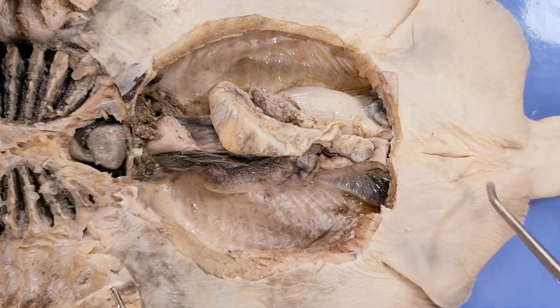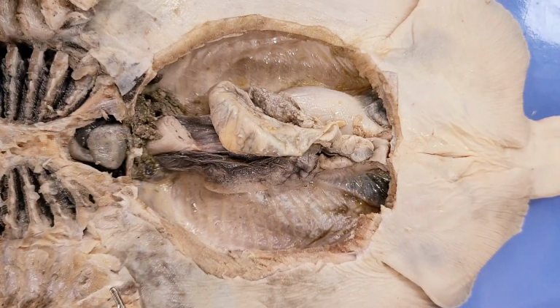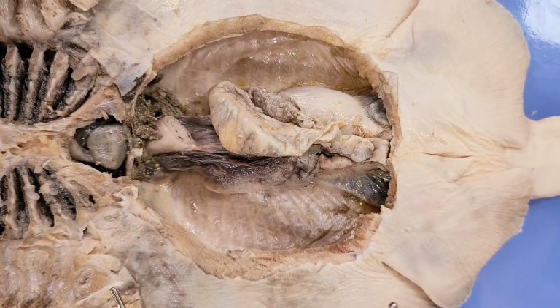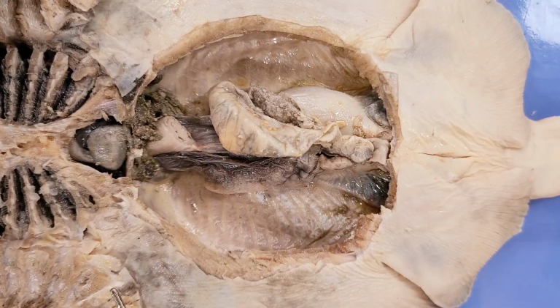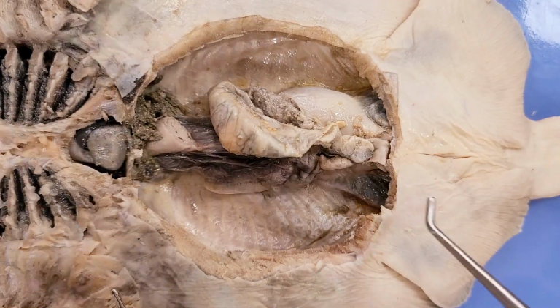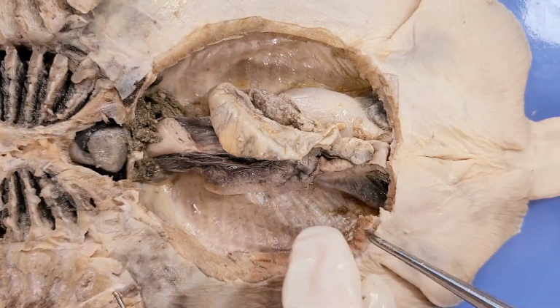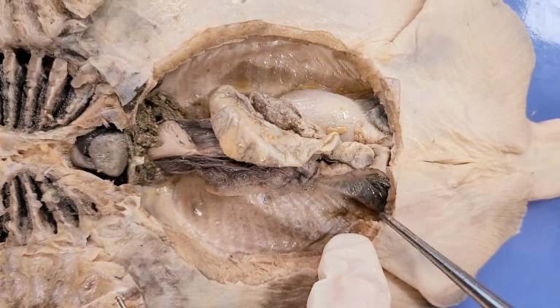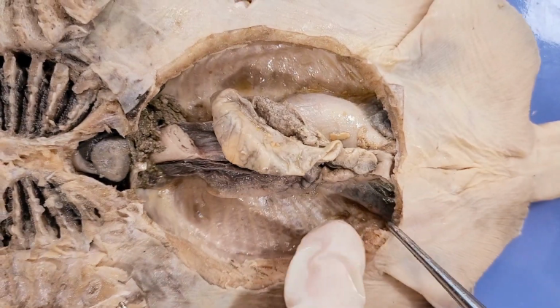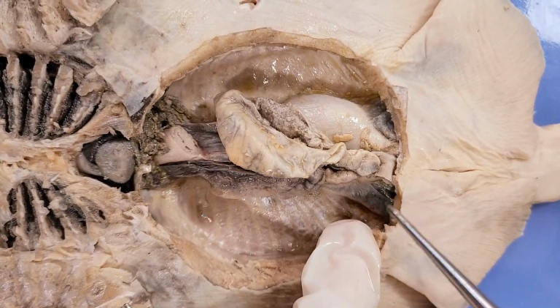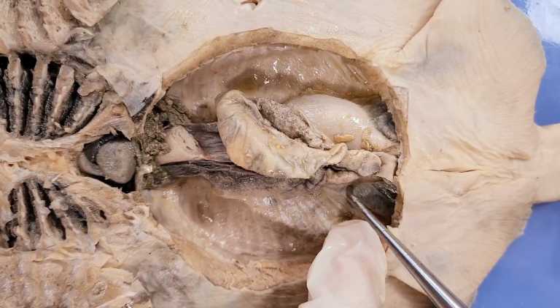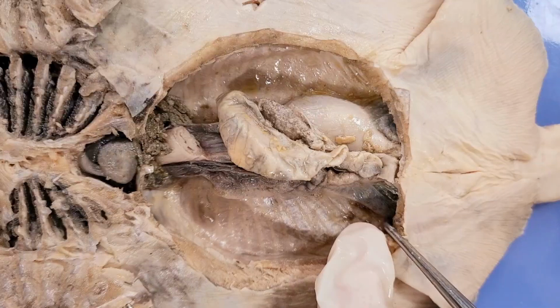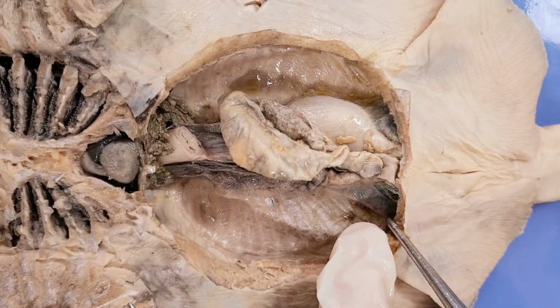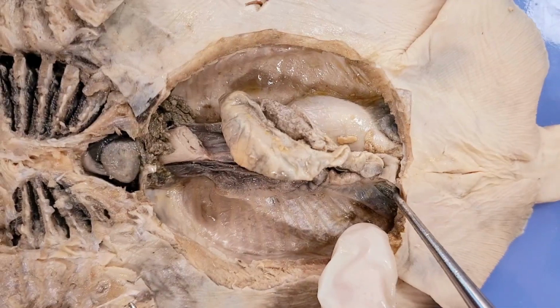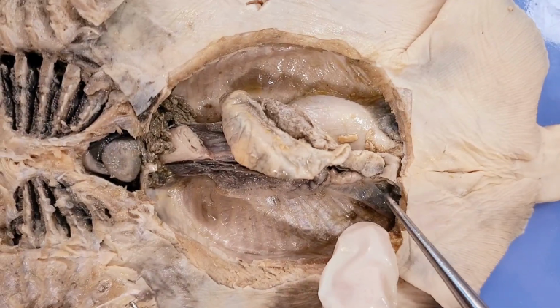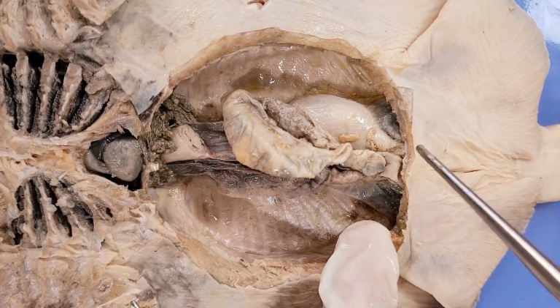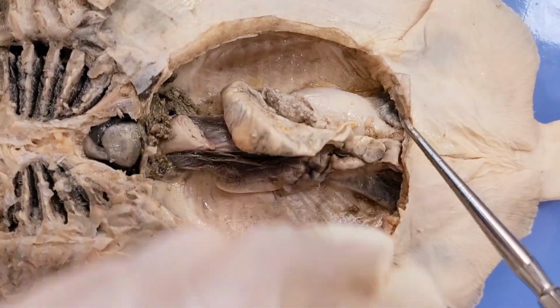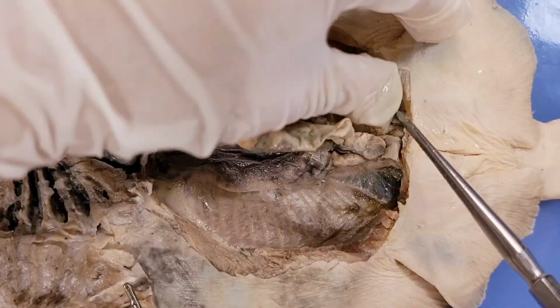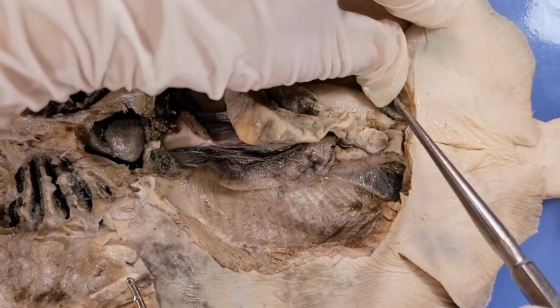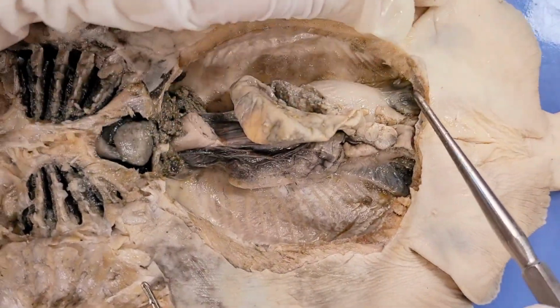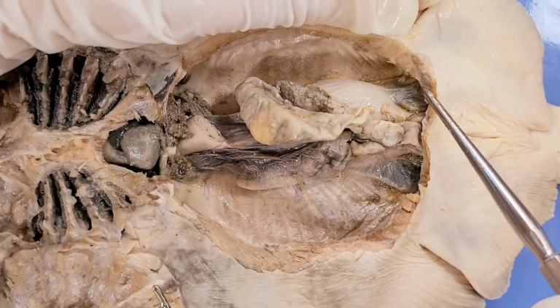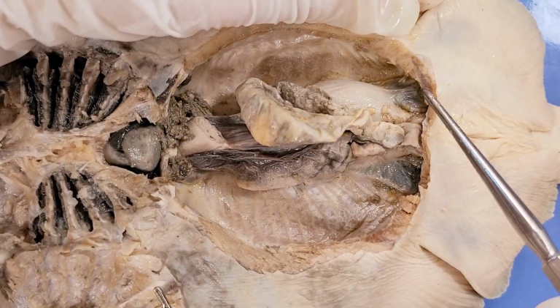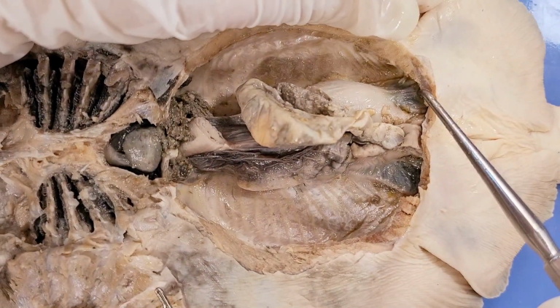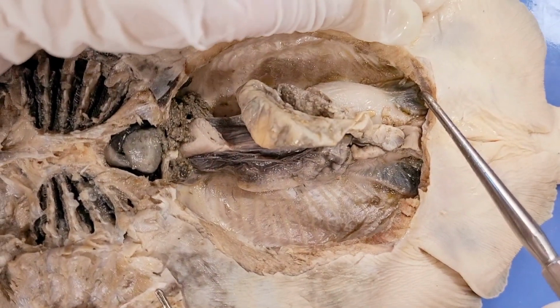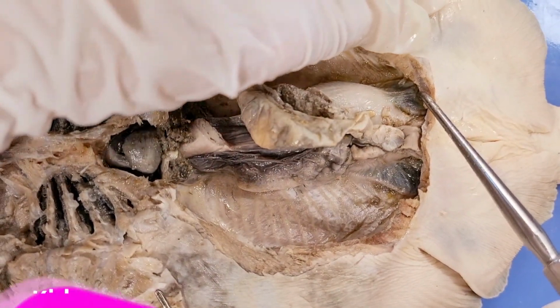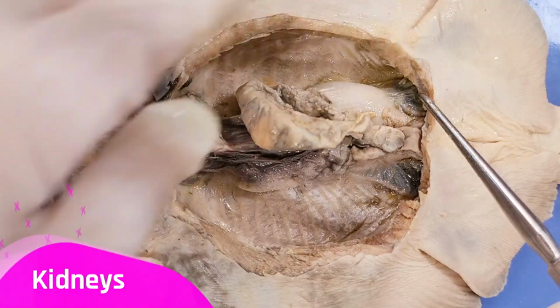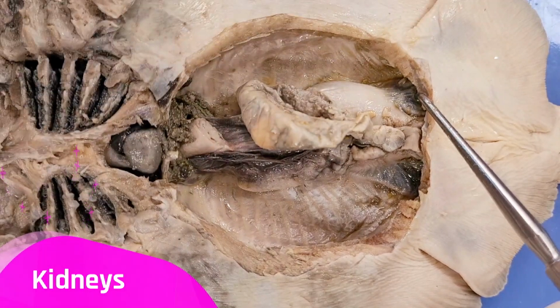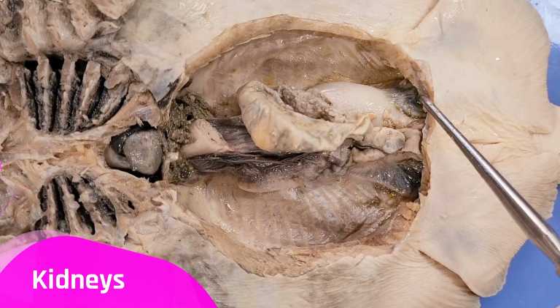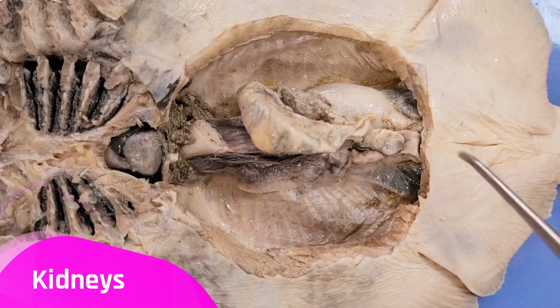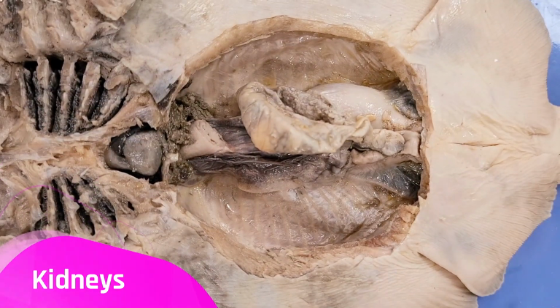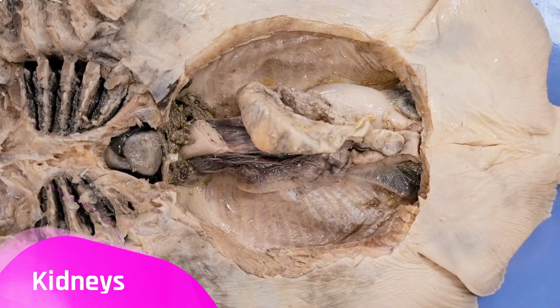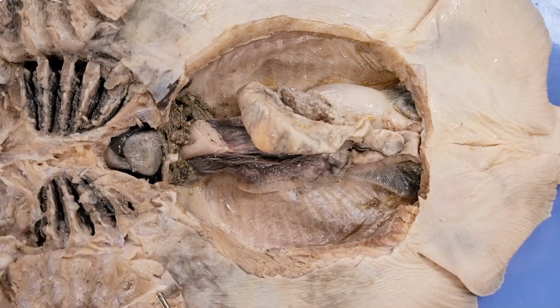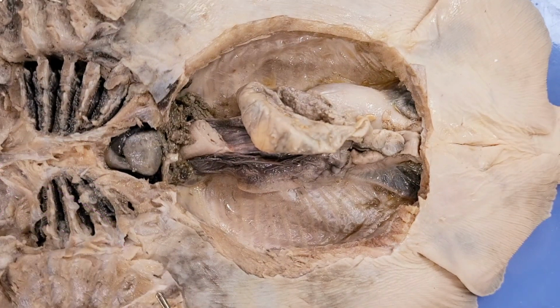Now let's look at these flat, triangular structures near the base of the tail. Here's one, and here's another. These are the kidneys, and they function in filtering blood to create urine.